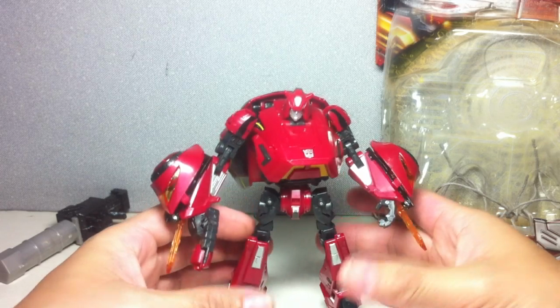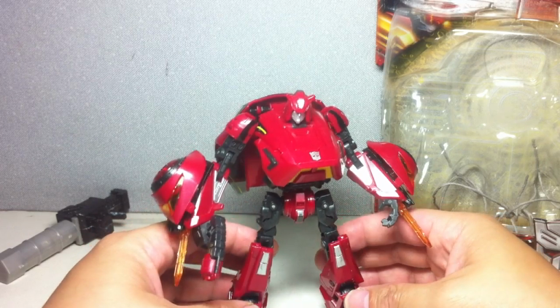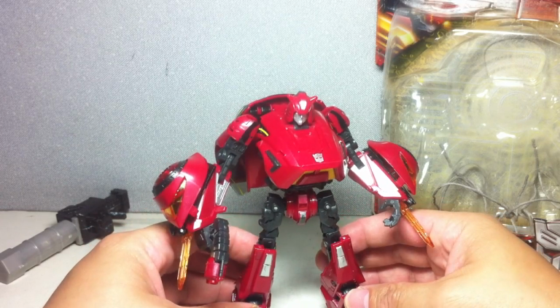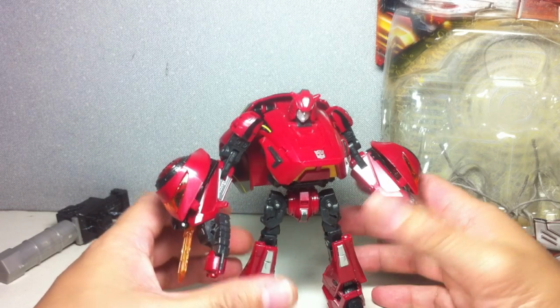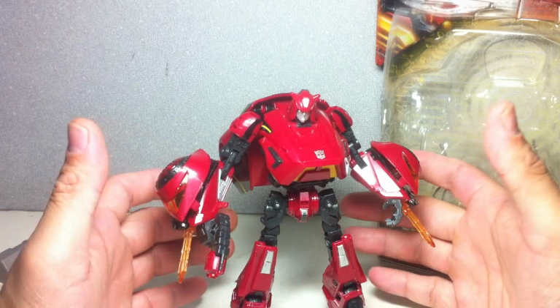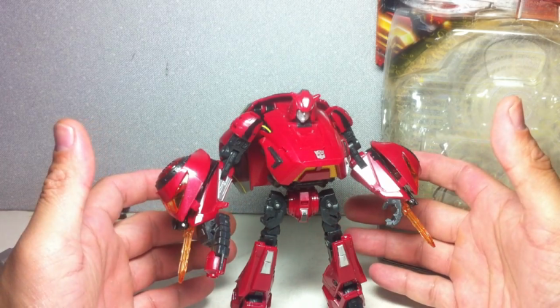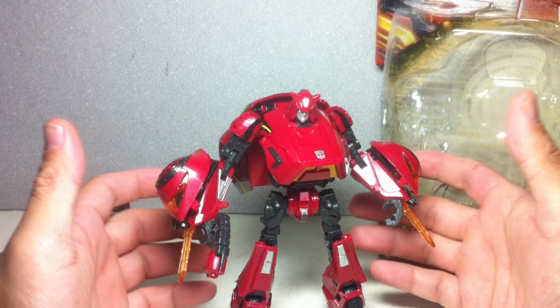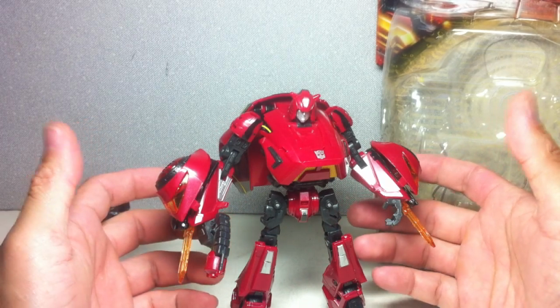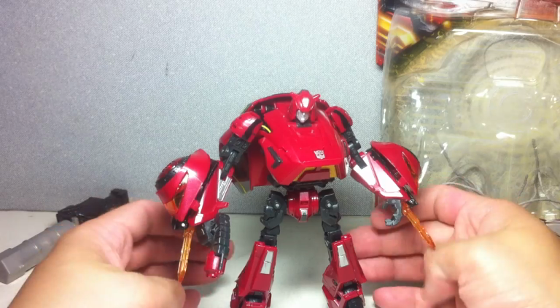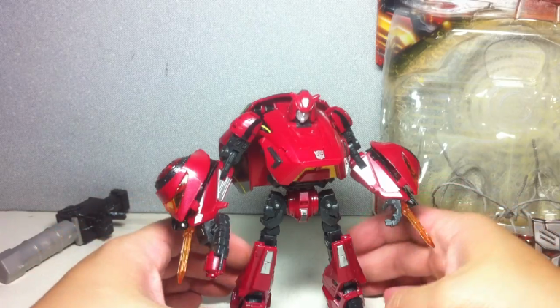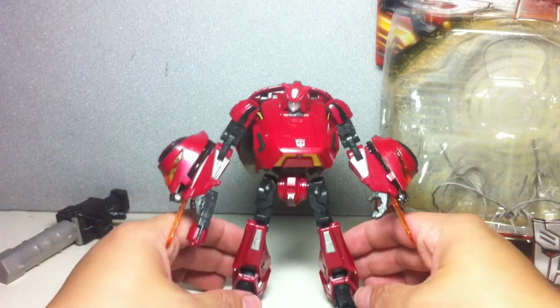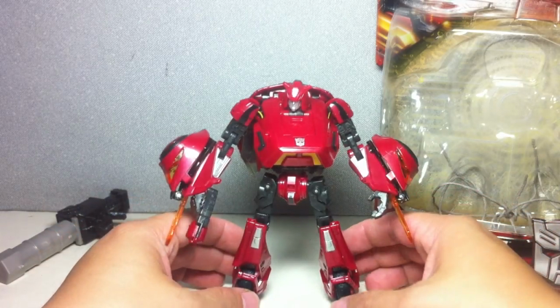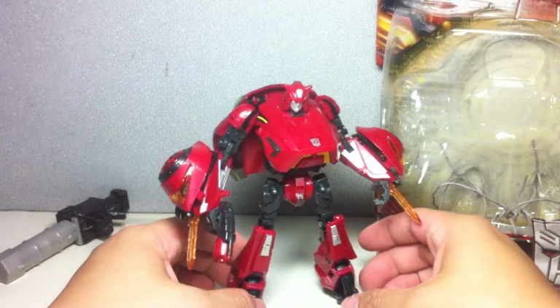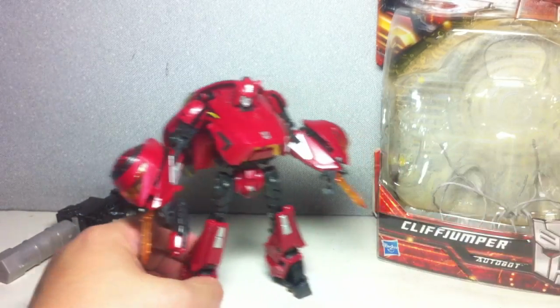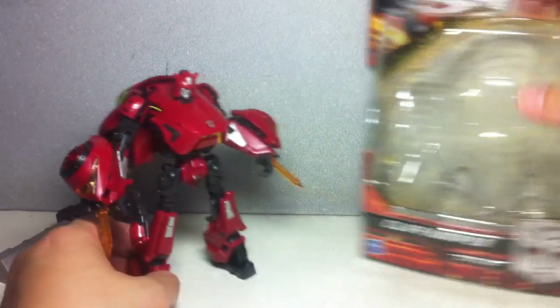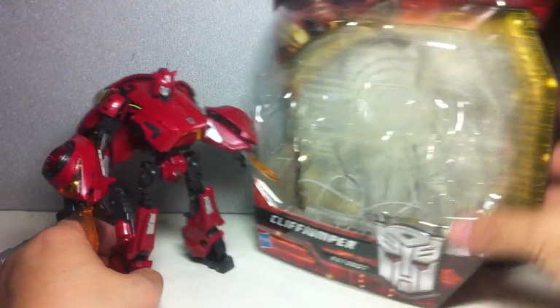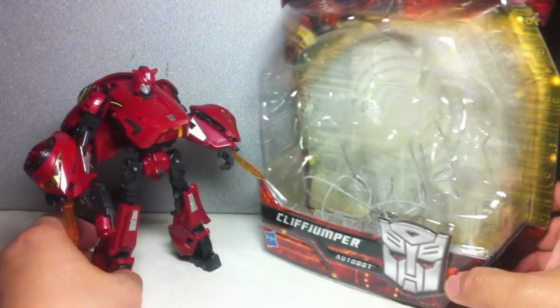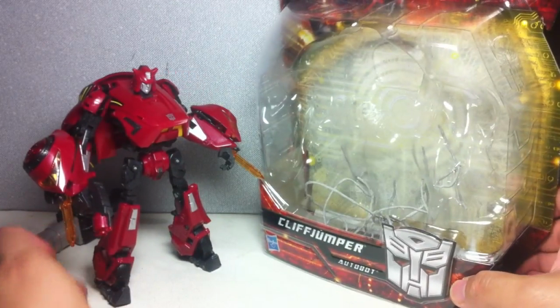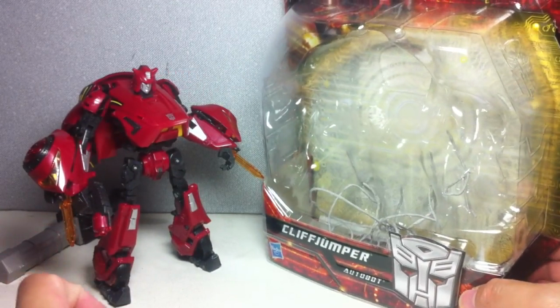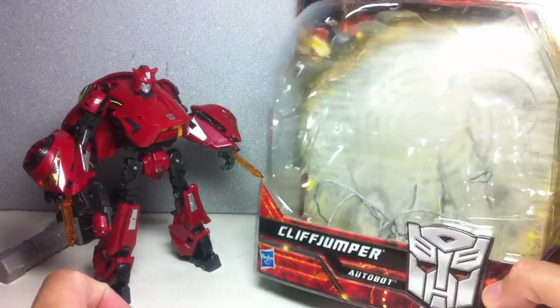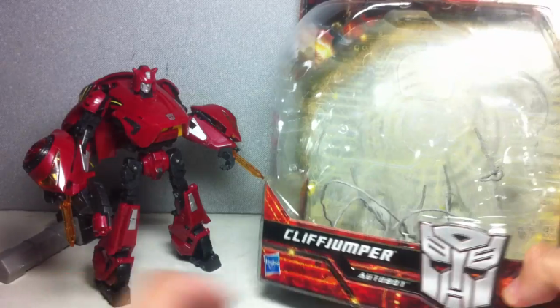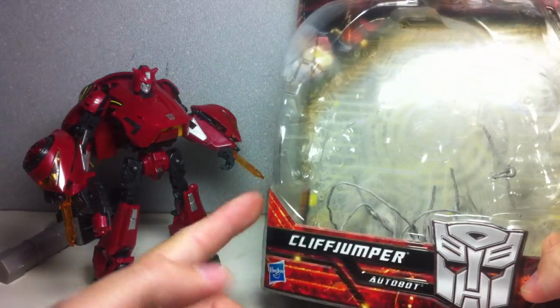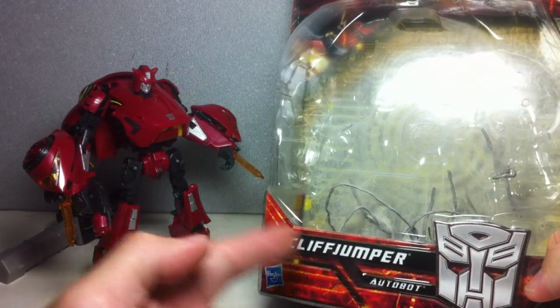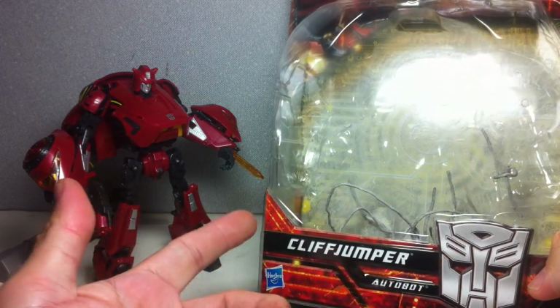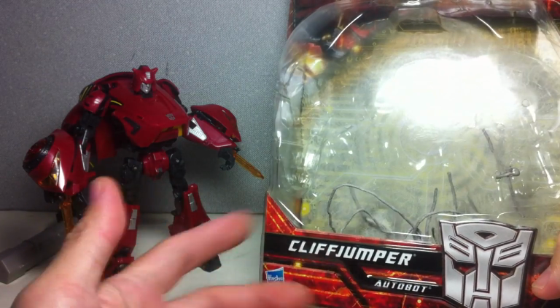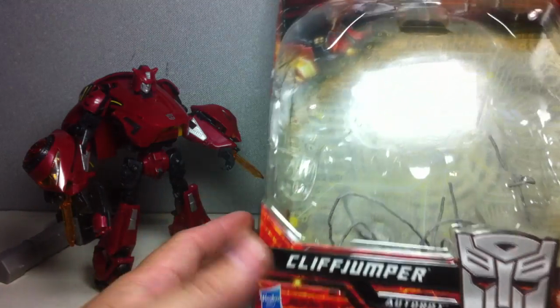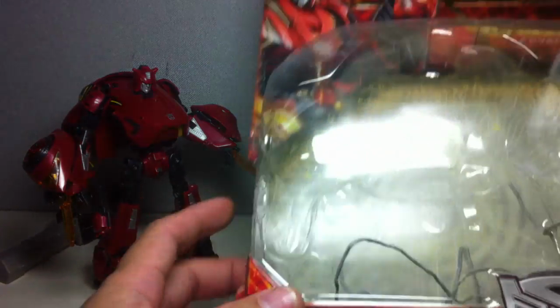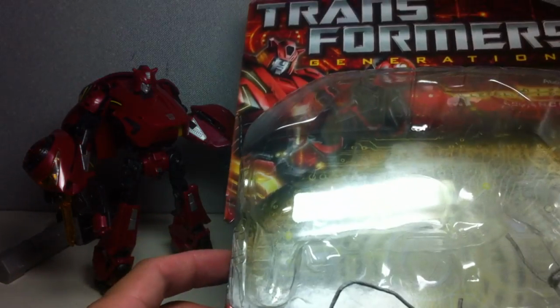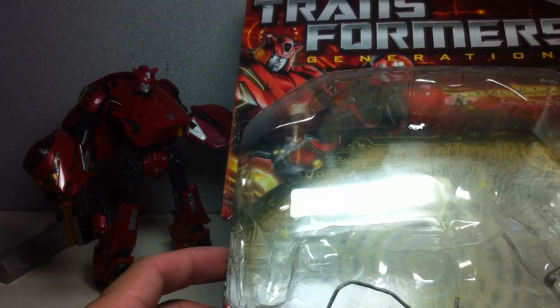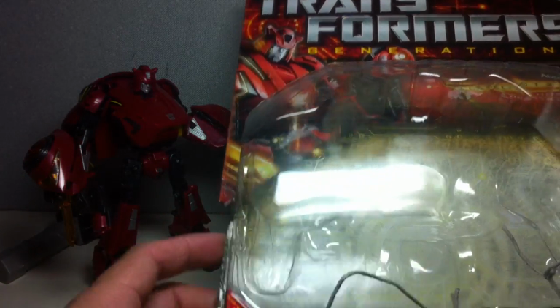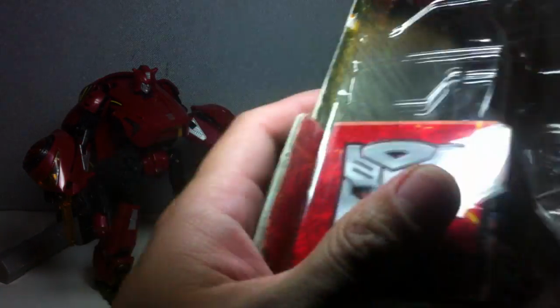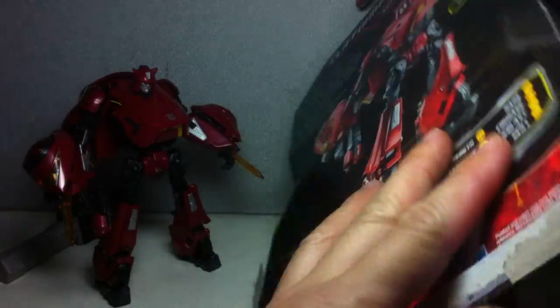Let me know in the comment section how your figure is. Here's the packaging. It says Cliffjumper — it doesn't say Cybertron Cliffjumper or anything like that, it just says Cliffjumper. It says Generations.